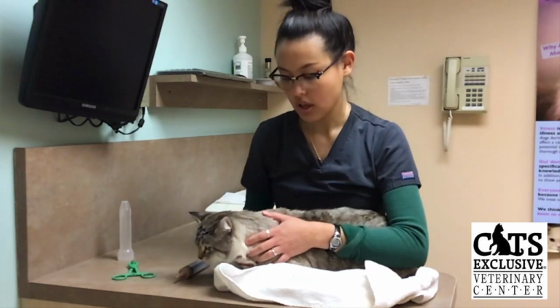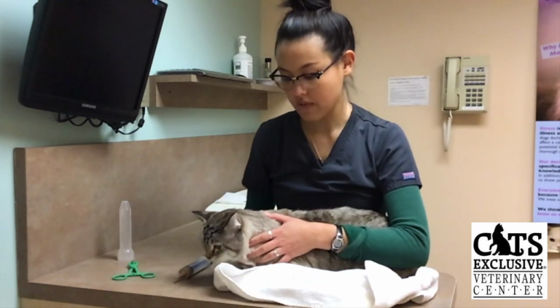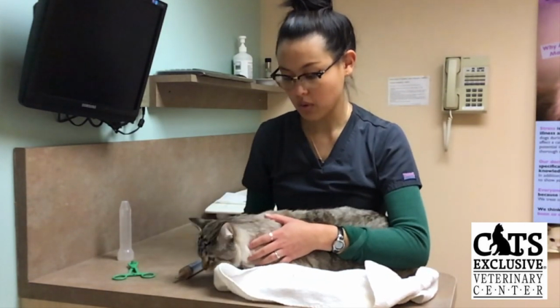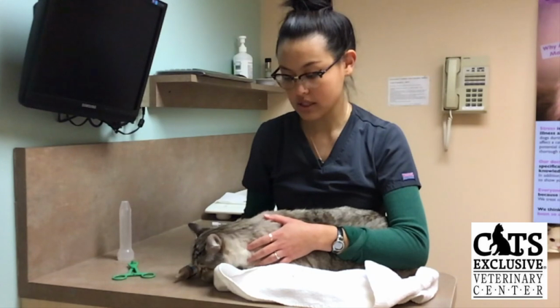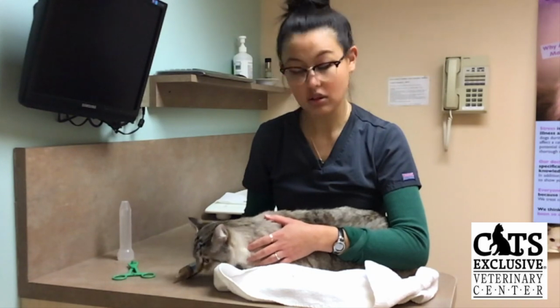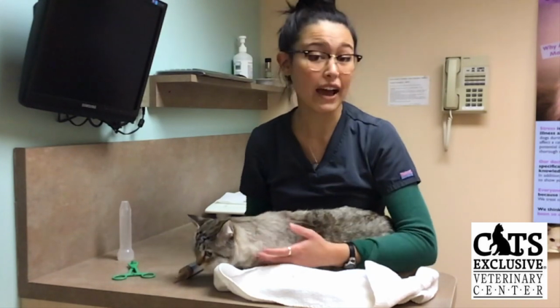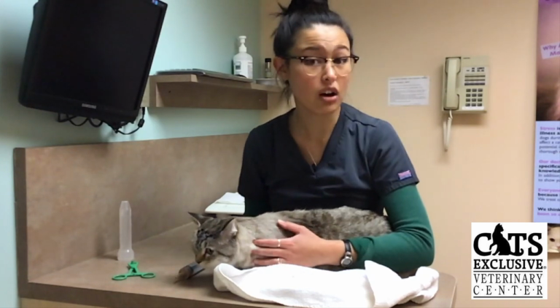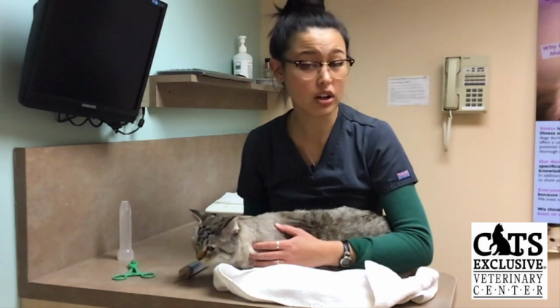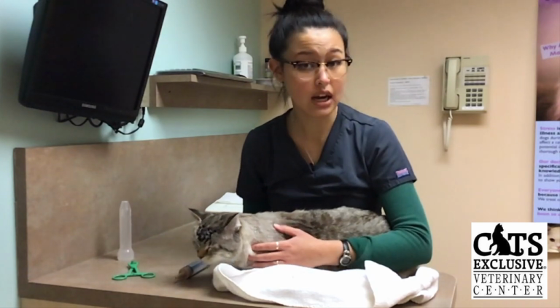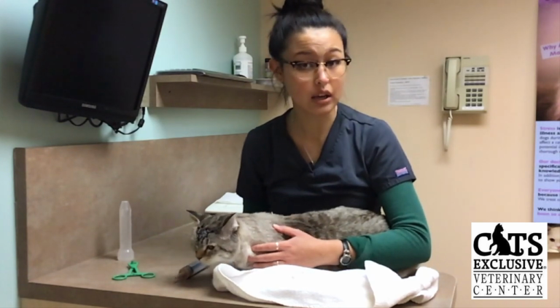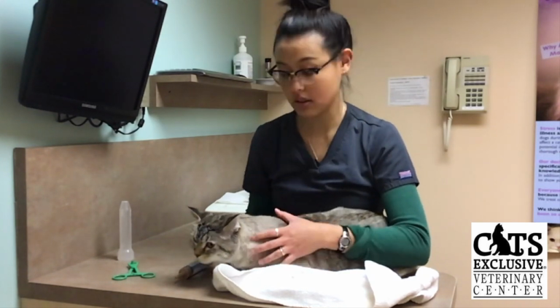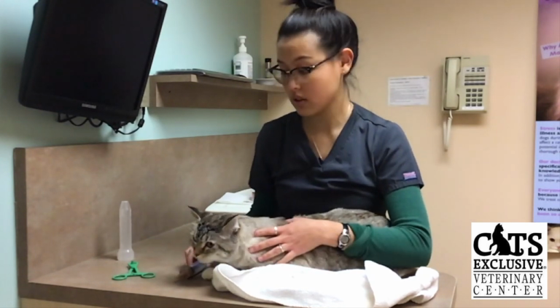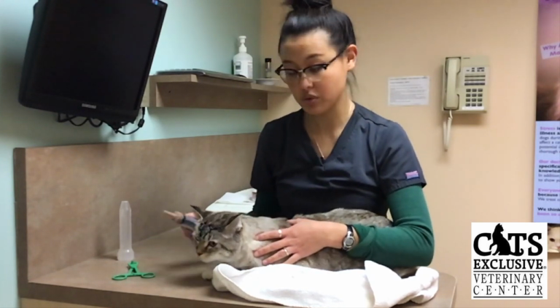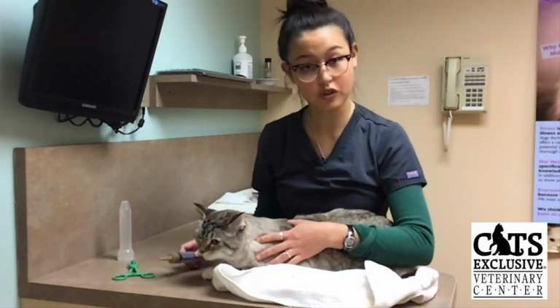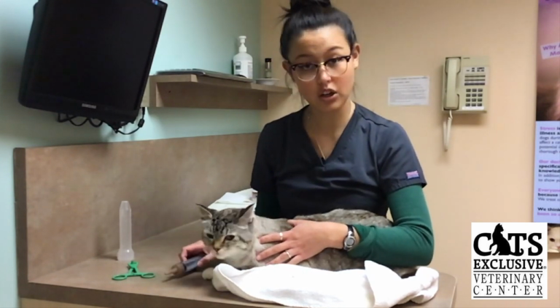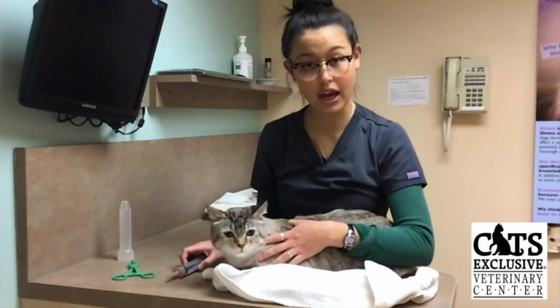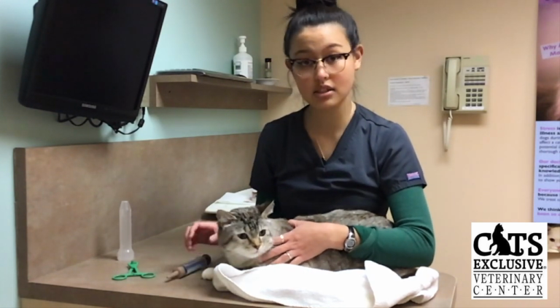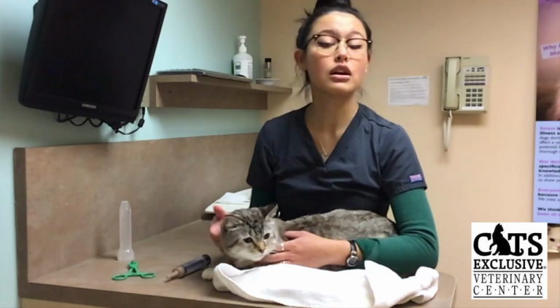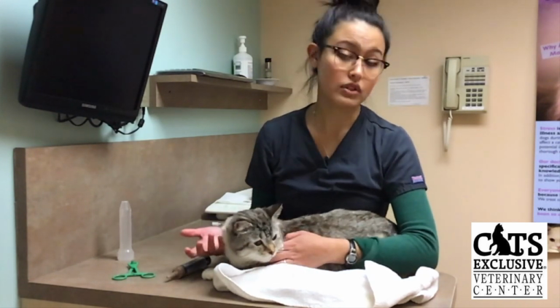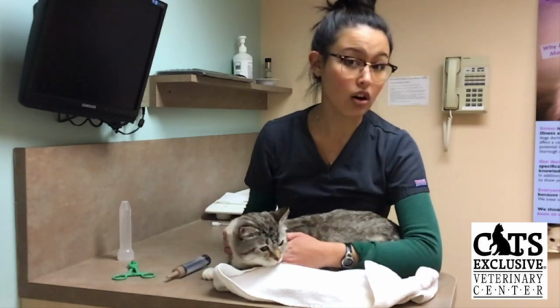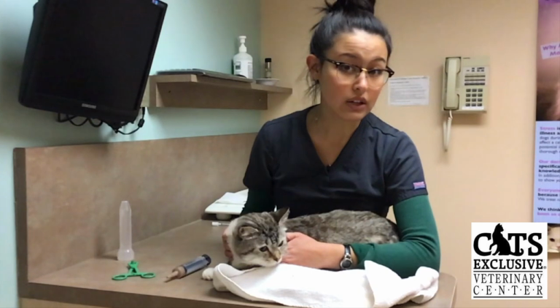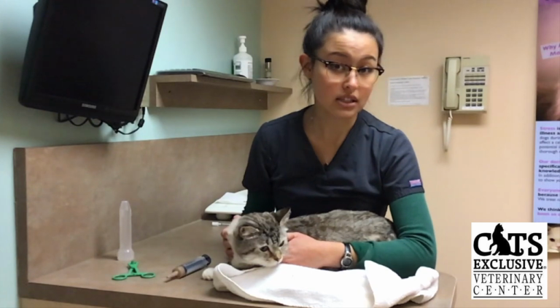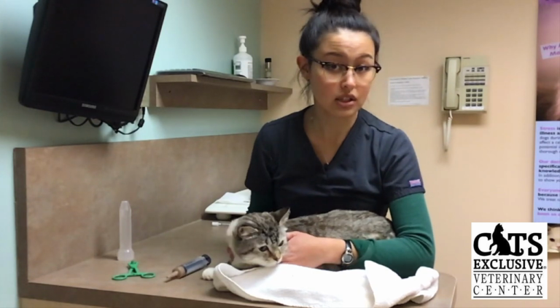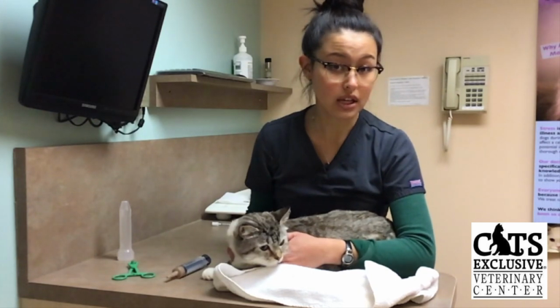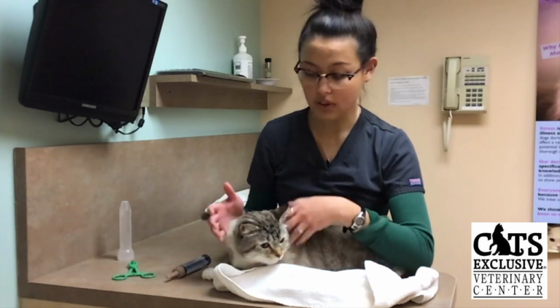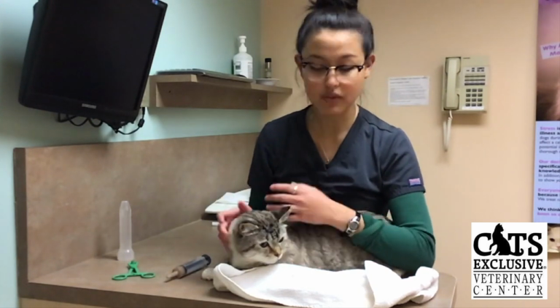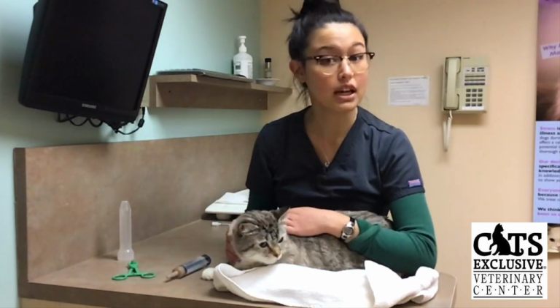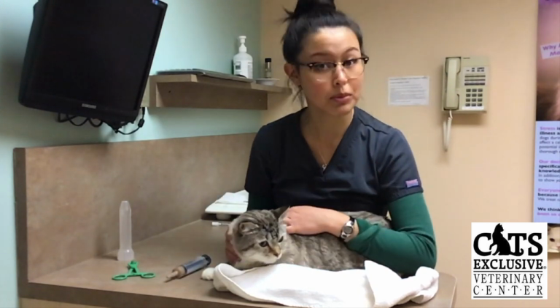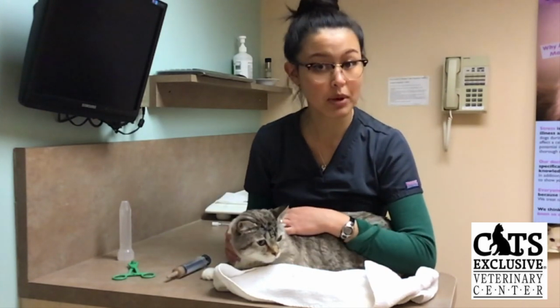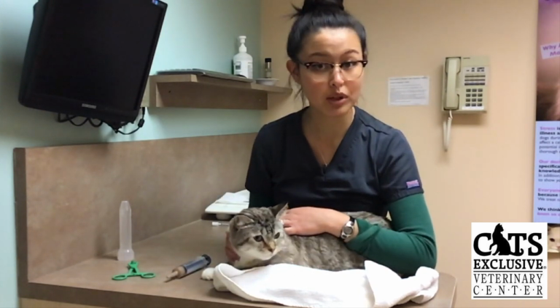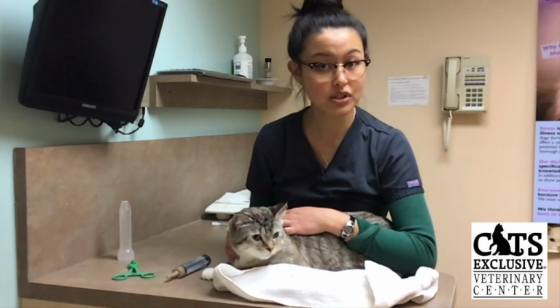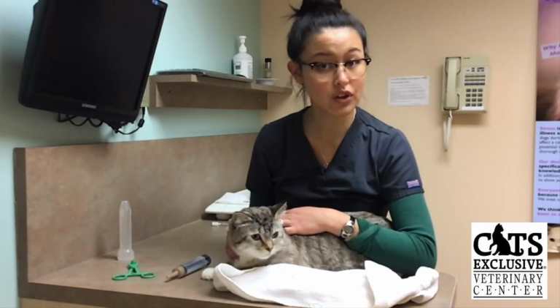If you are still having a hard time syringe feeding your cat, give us a call here at Cat's Exclusive and one of our staff members would be happy to assist you further.